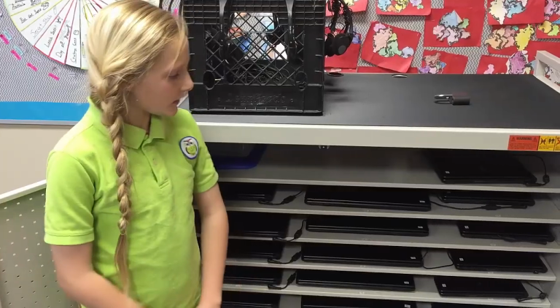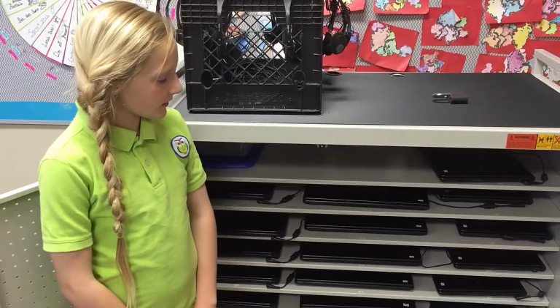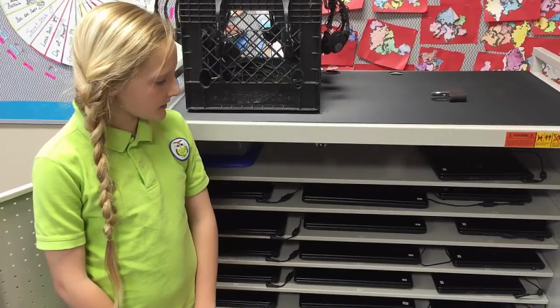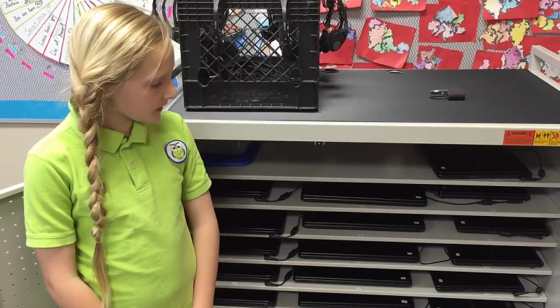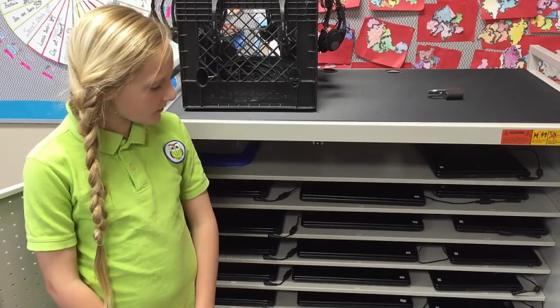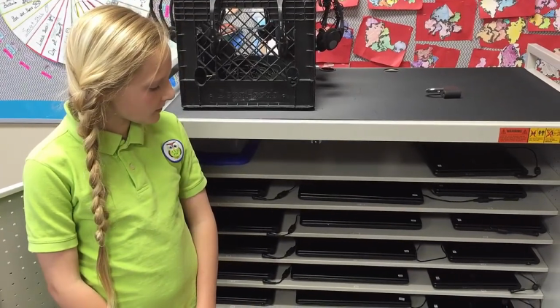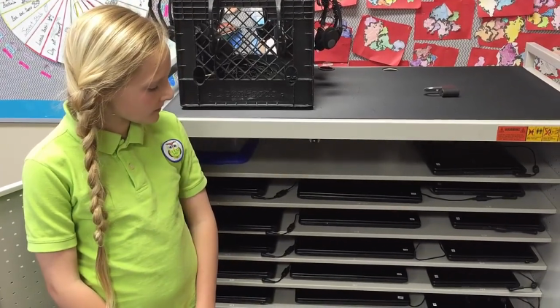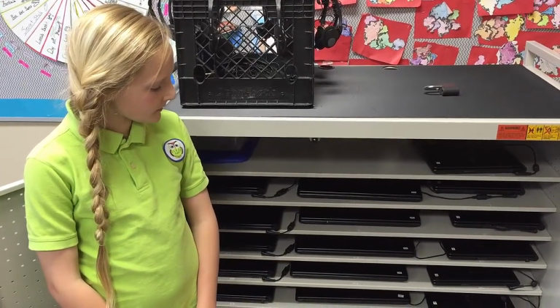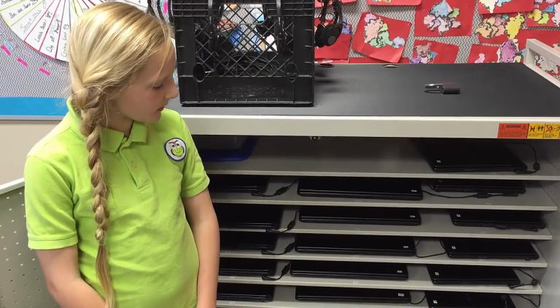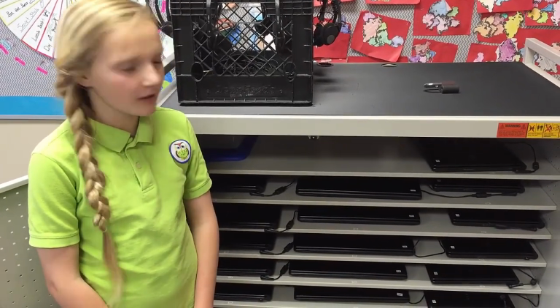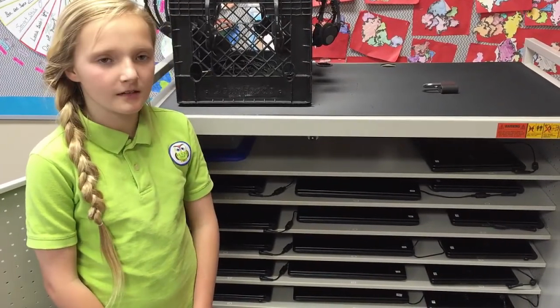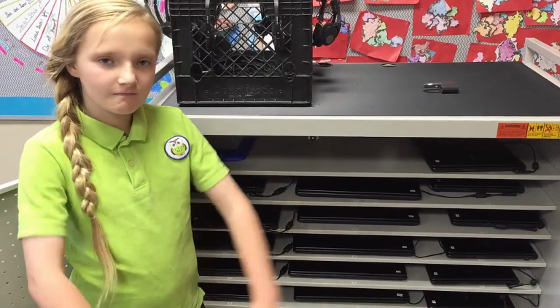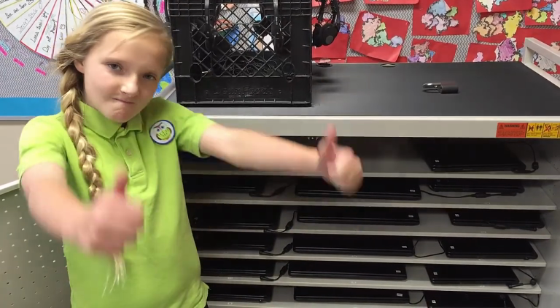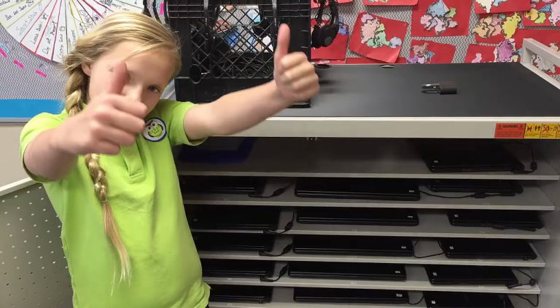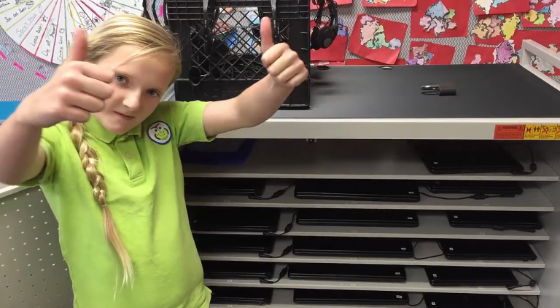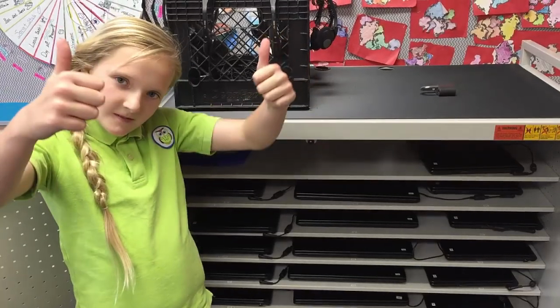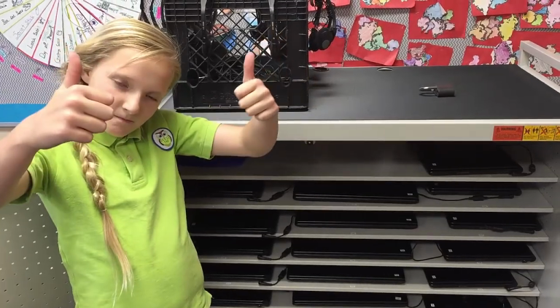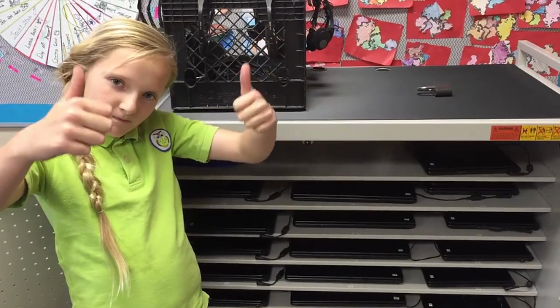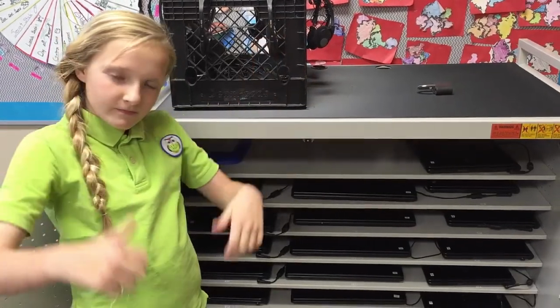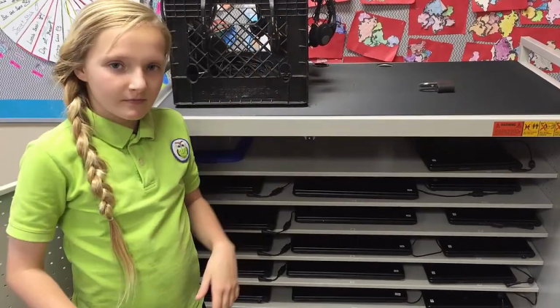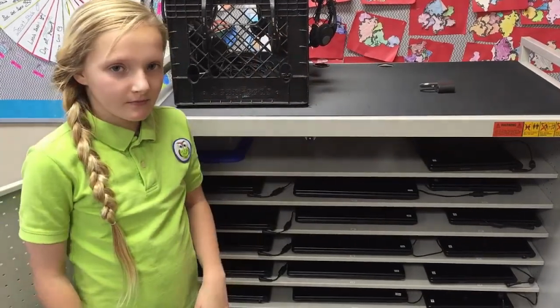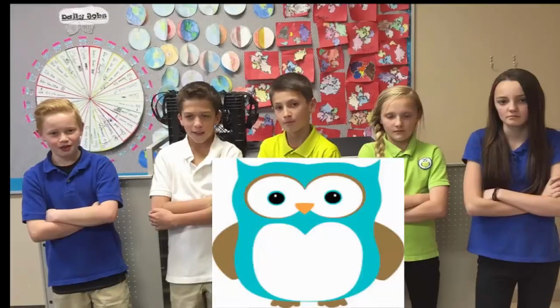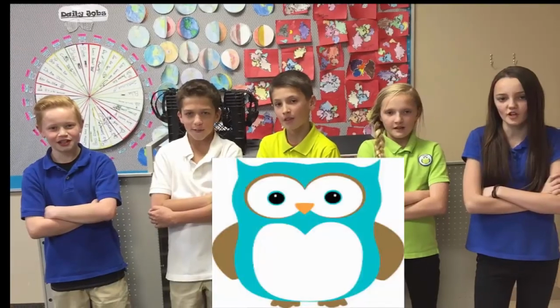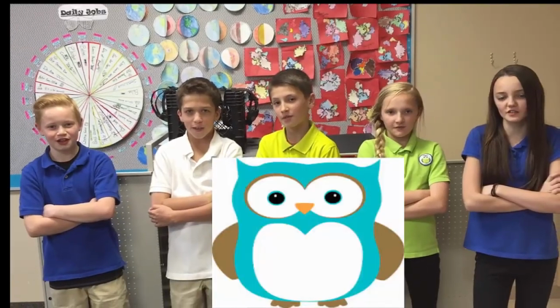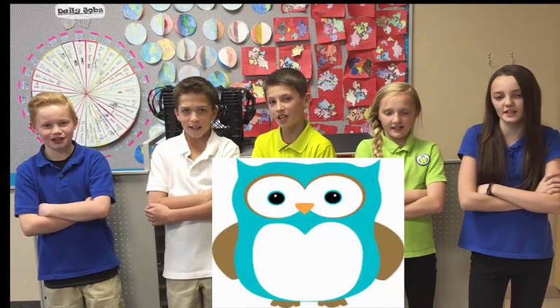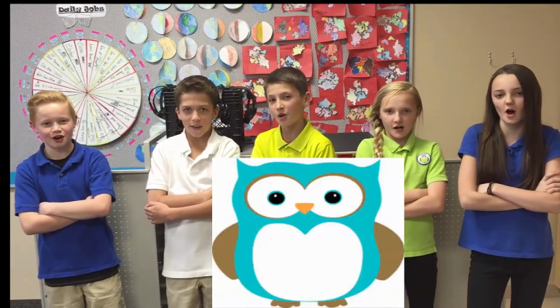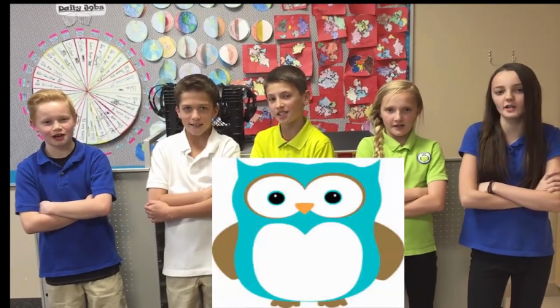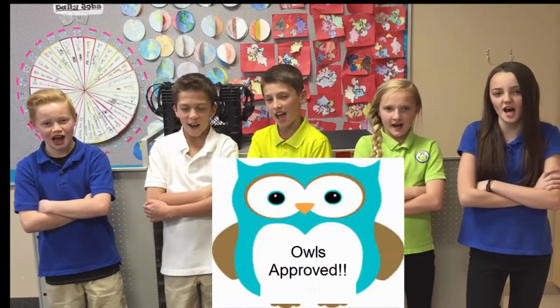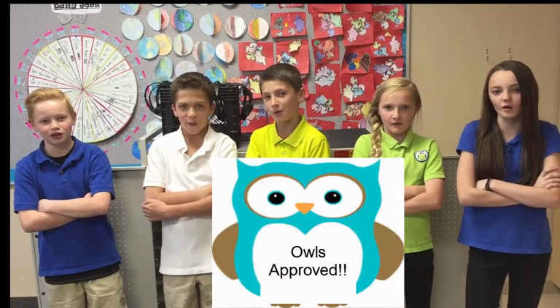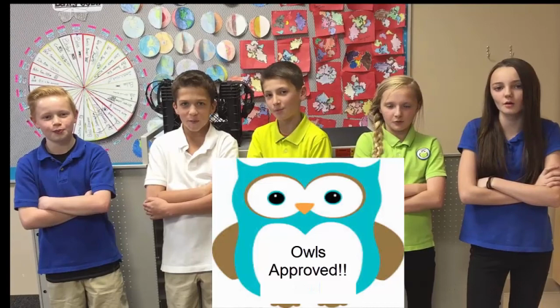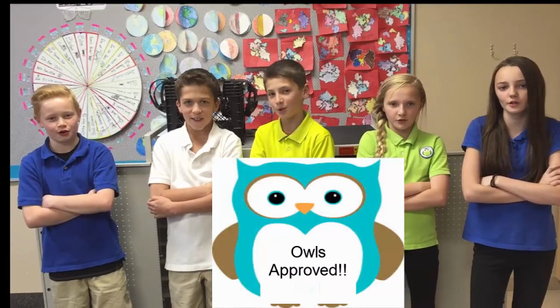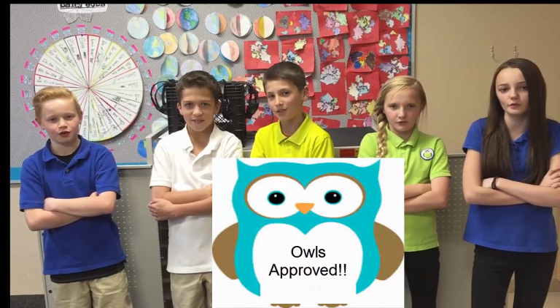As long as we take care of them, they'll be around for a long, long time. This video is Owl Approved.